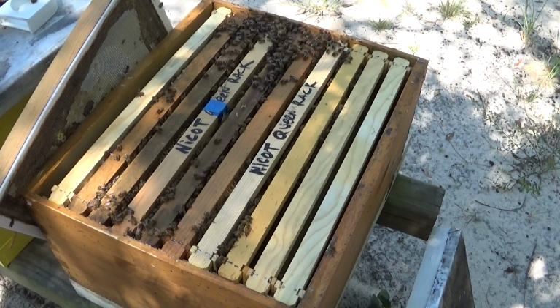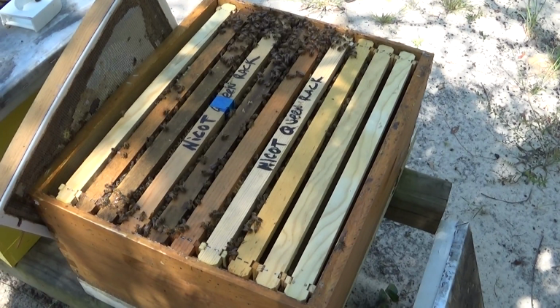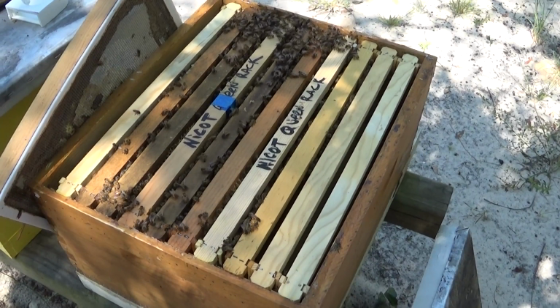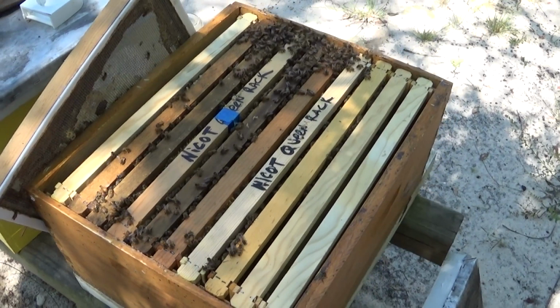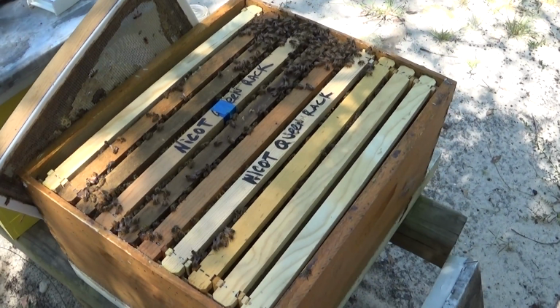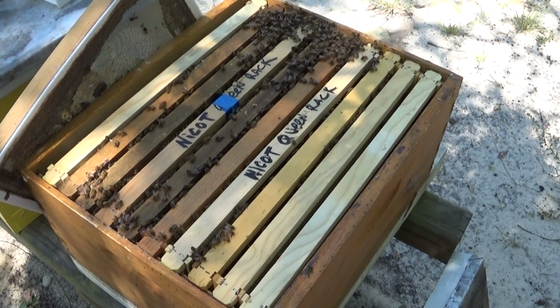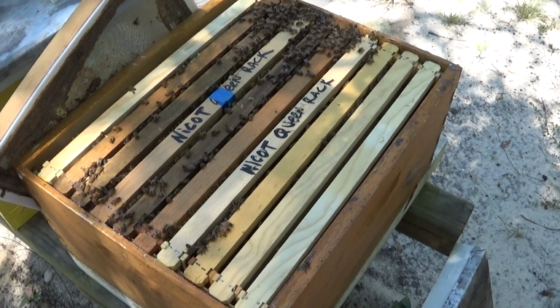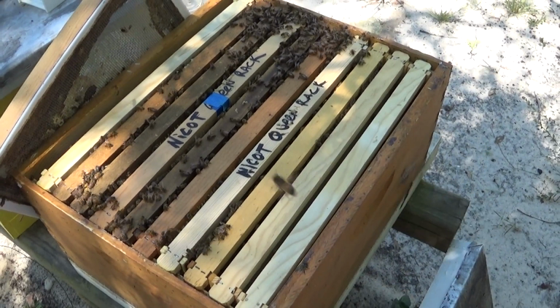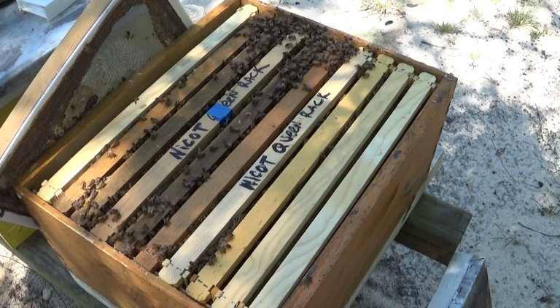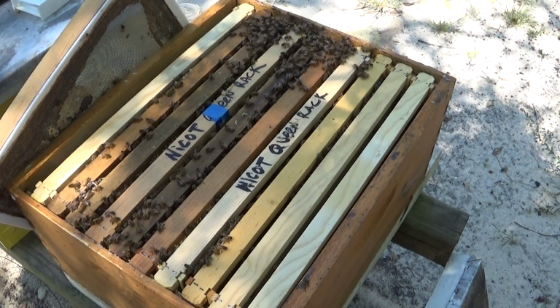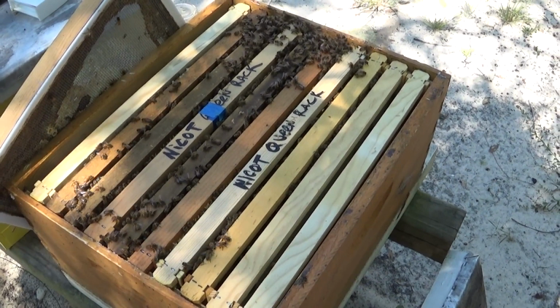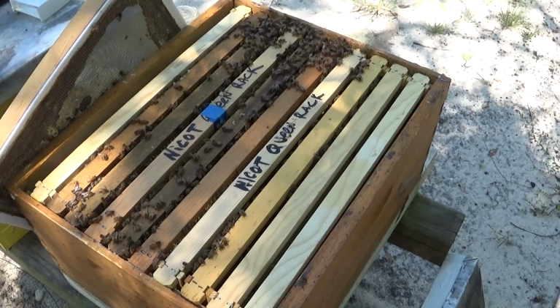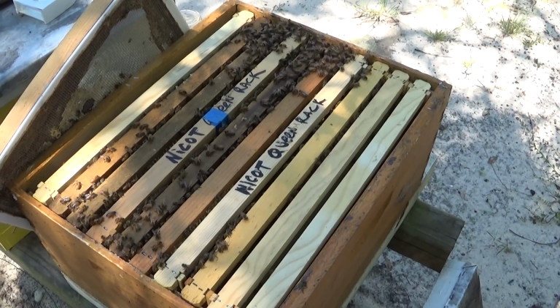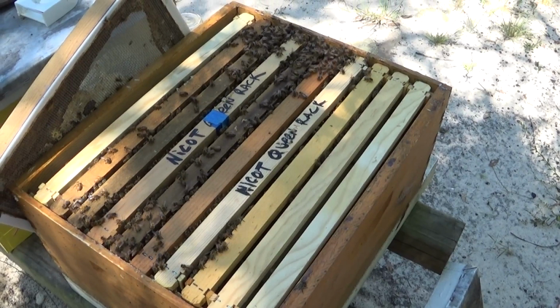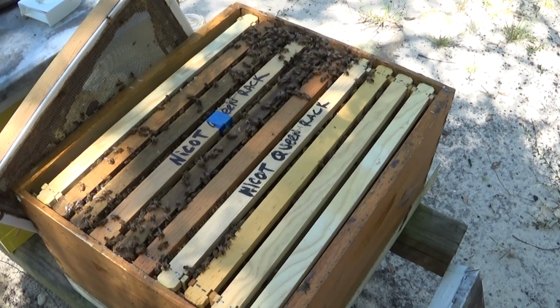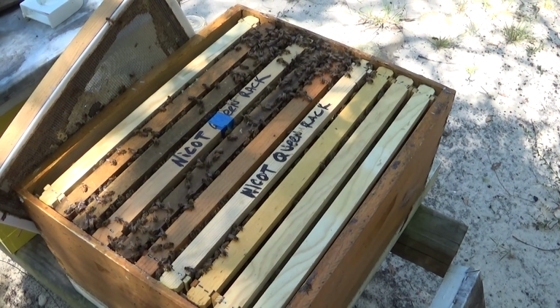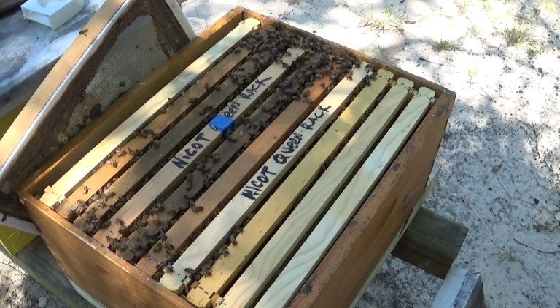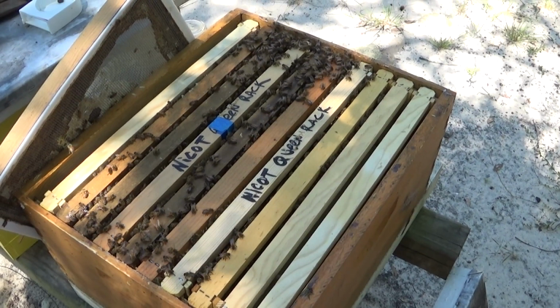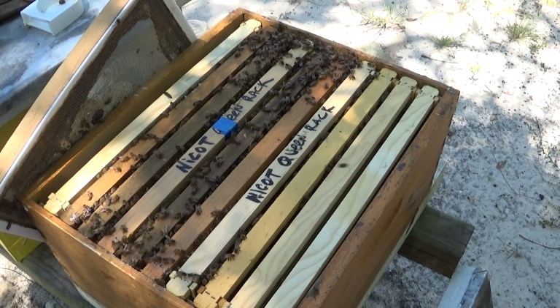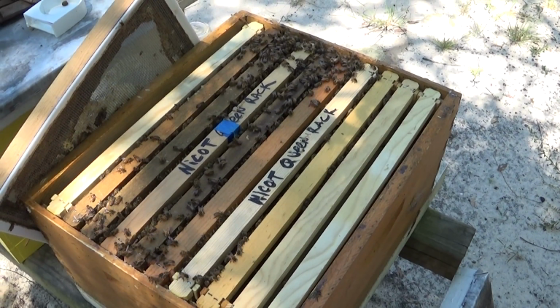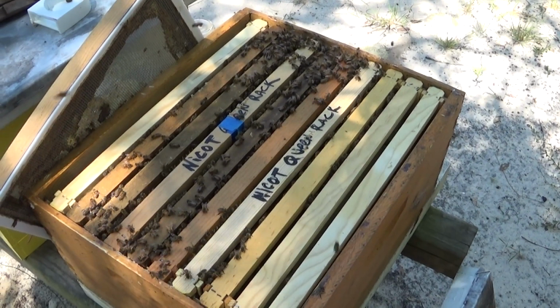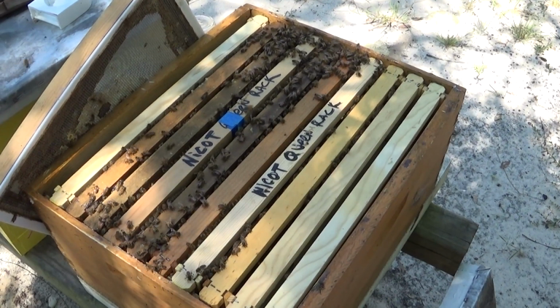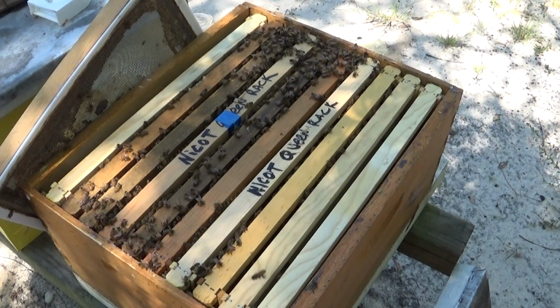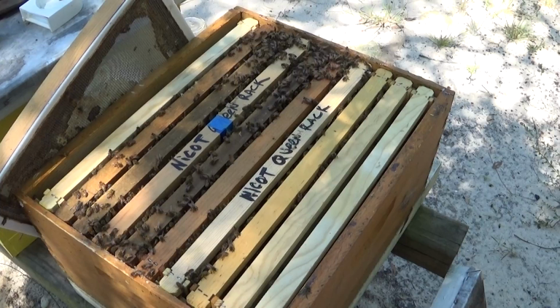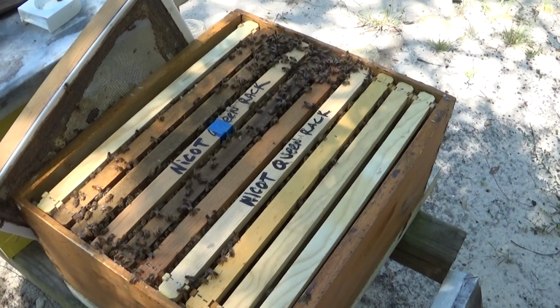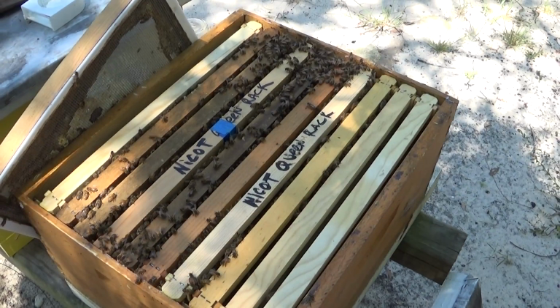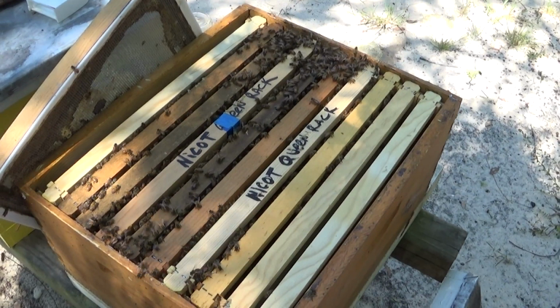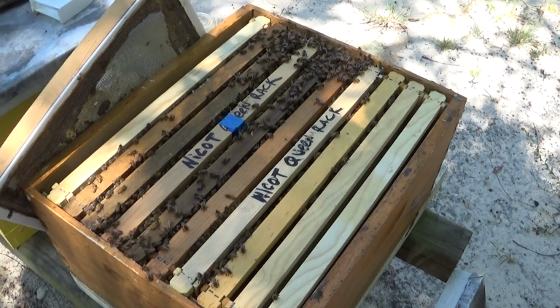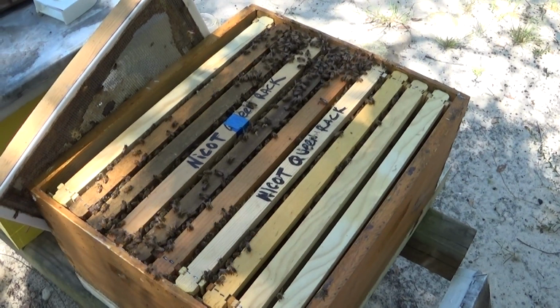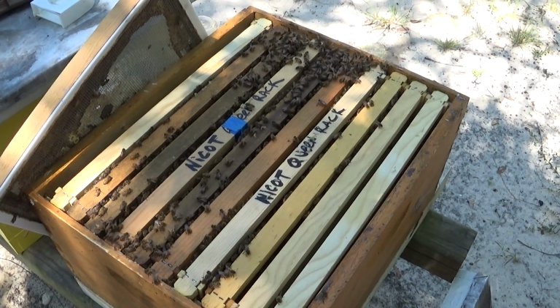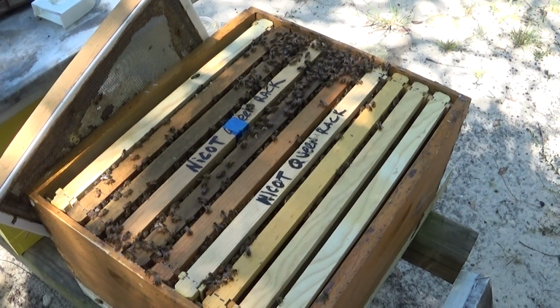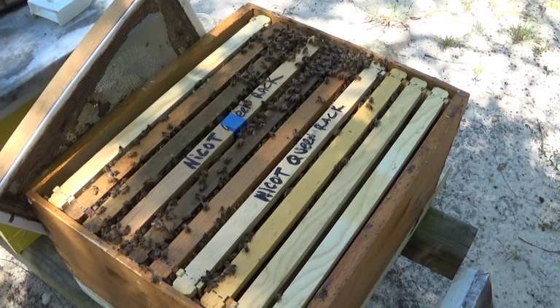Hi everybody. I was going through my hives and I need some queens, so I had to do some more queen grafting, and in the process I wanted to do a little experiment to see if I can improve the acceptance rates of the grafts.